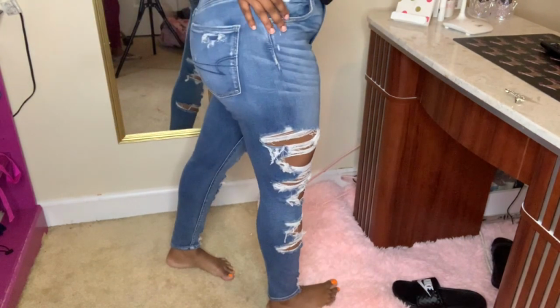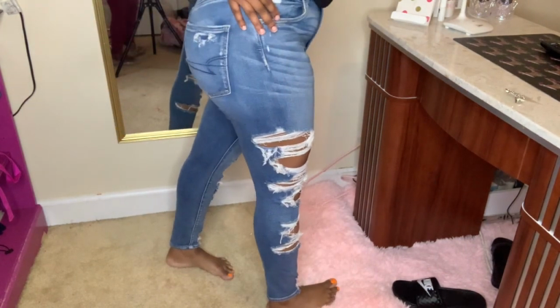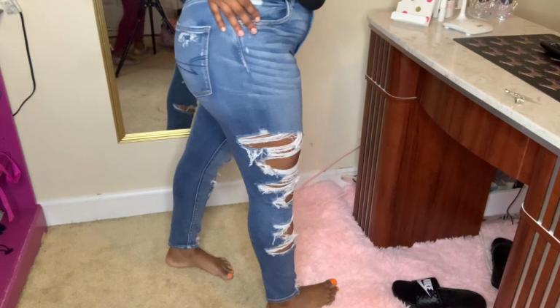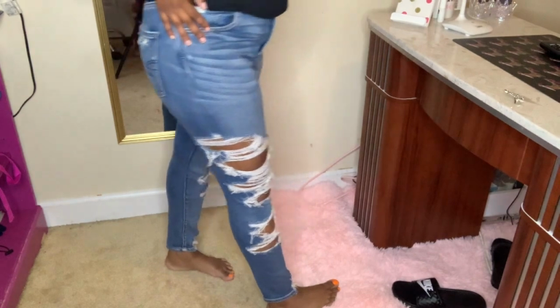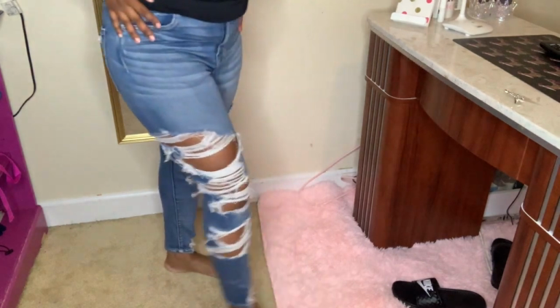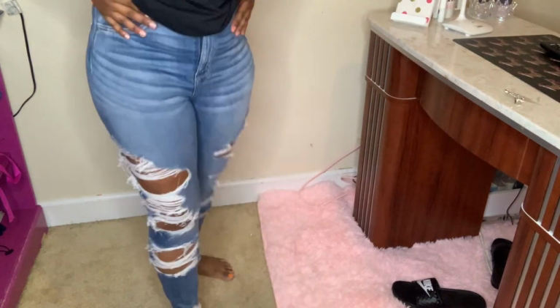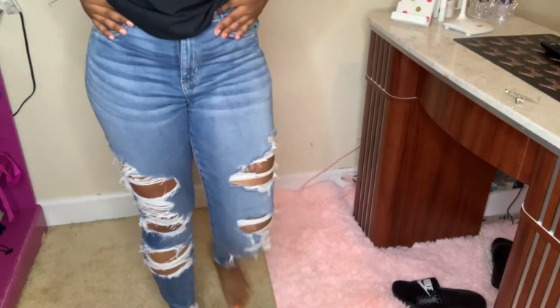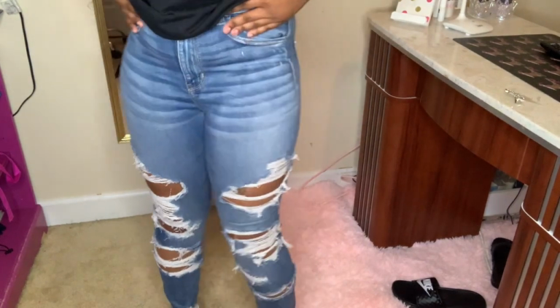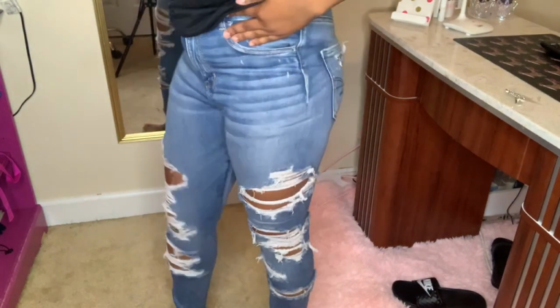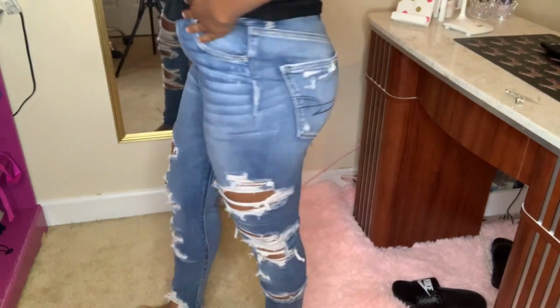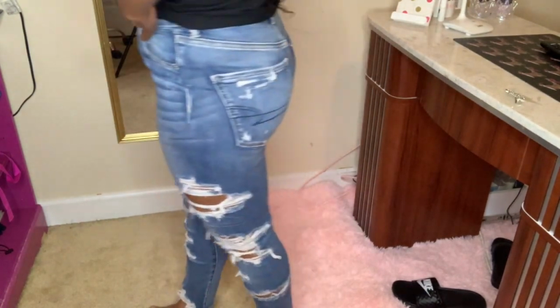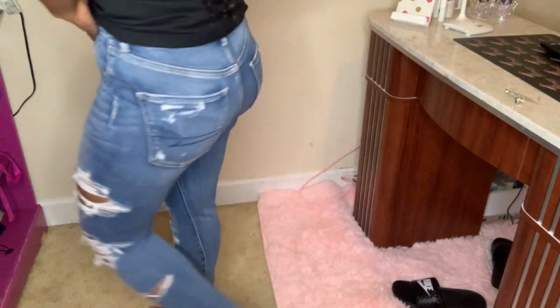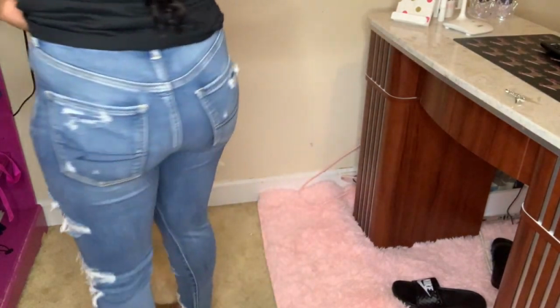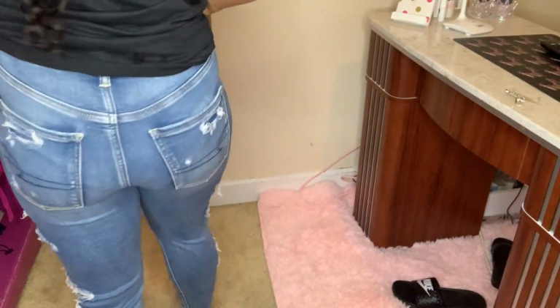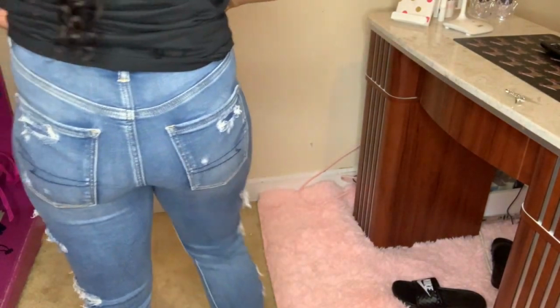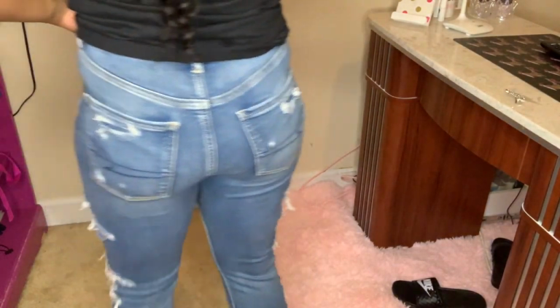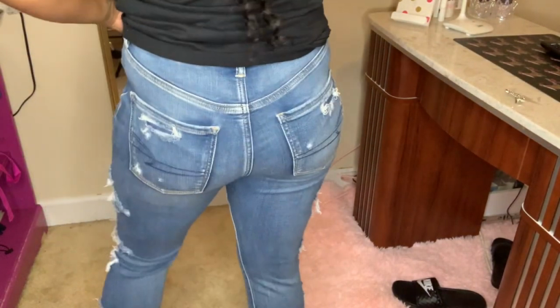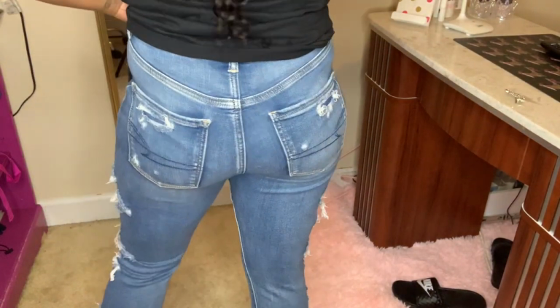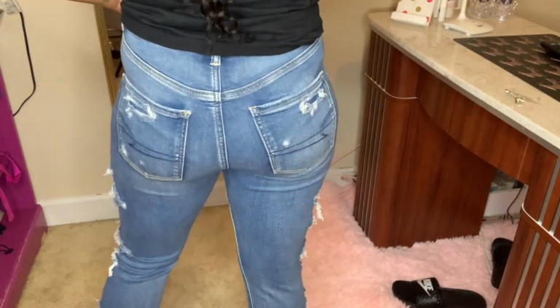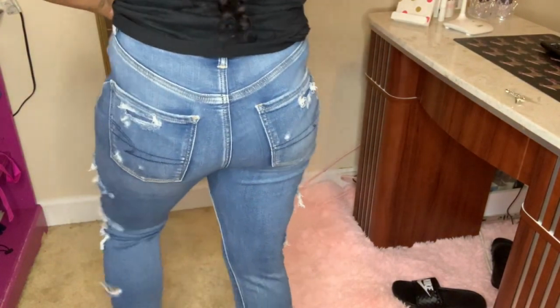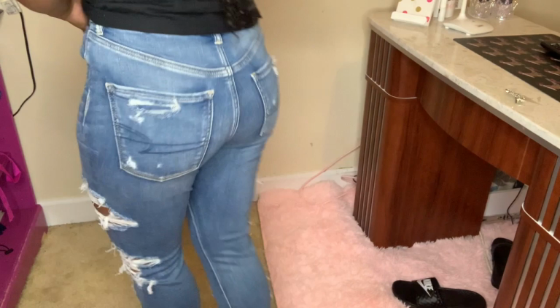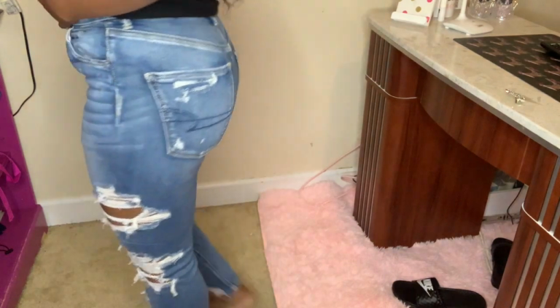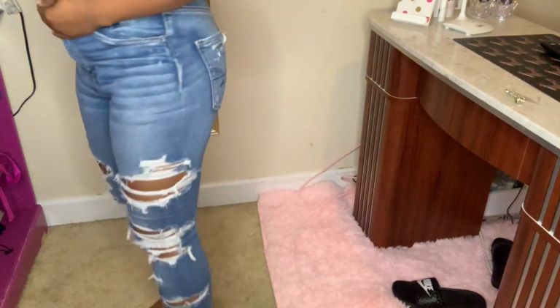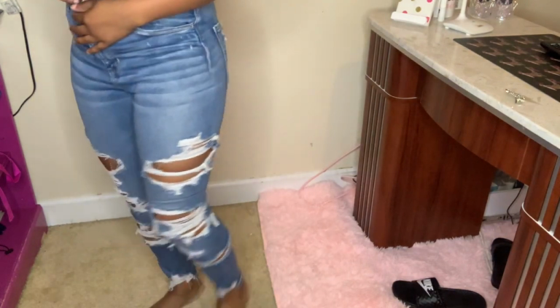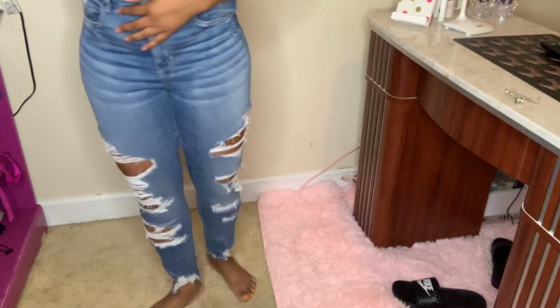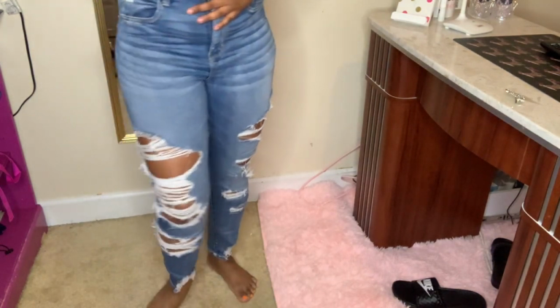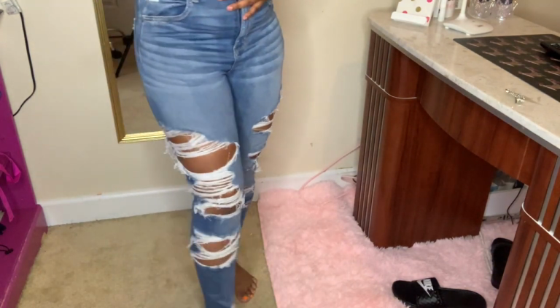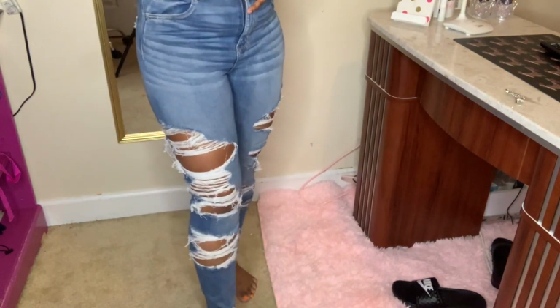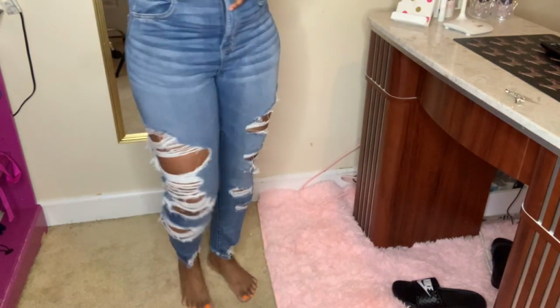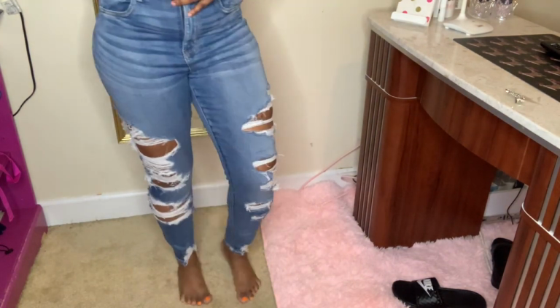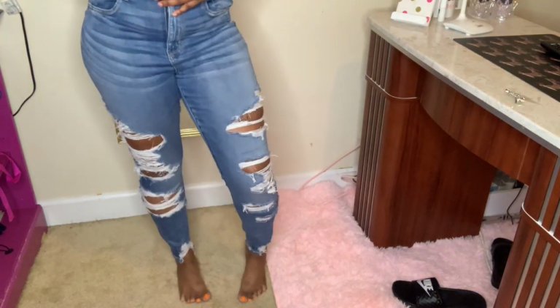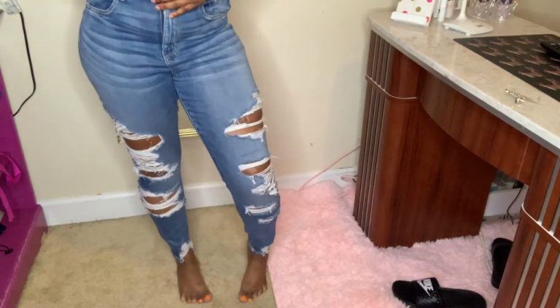These are ripped all over and more down towards the legs, not at the thighs. Sometimes I don't want all of my thighs to be out. American Eagle has the best ripped jeans, period.